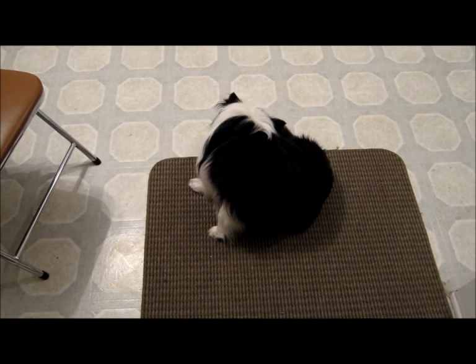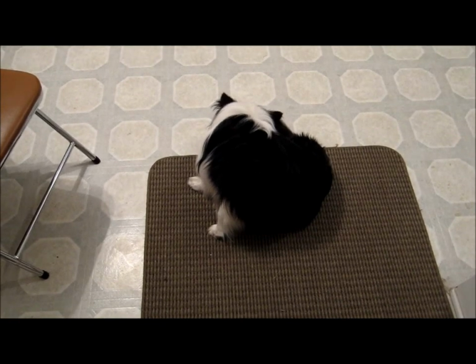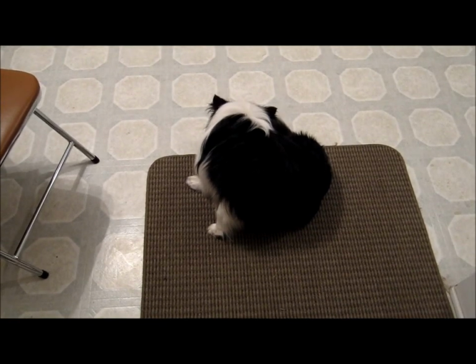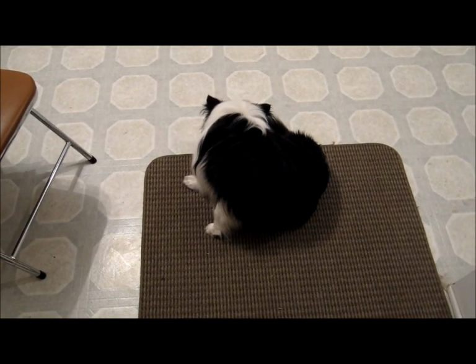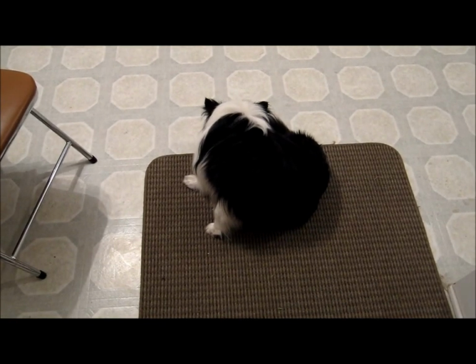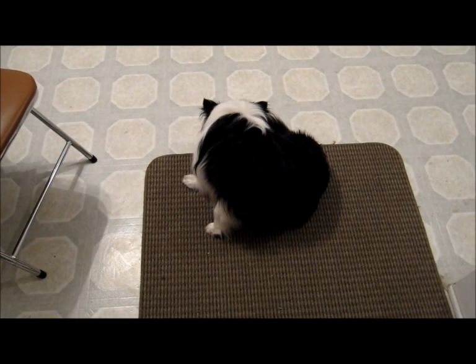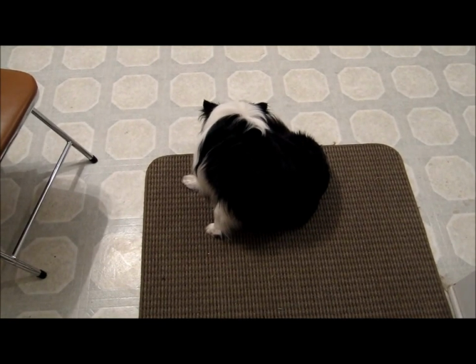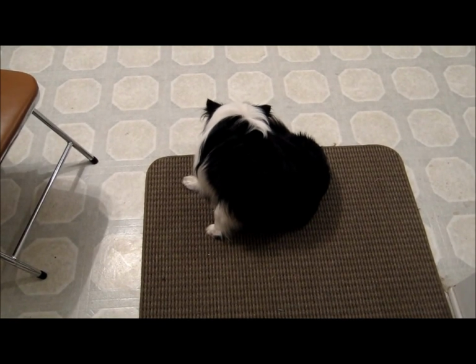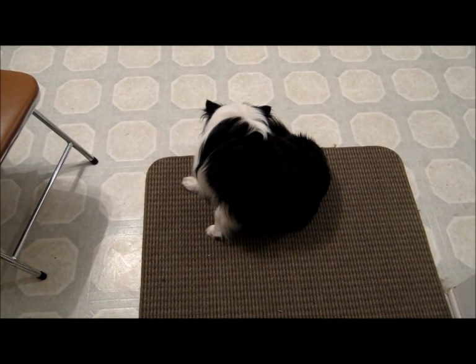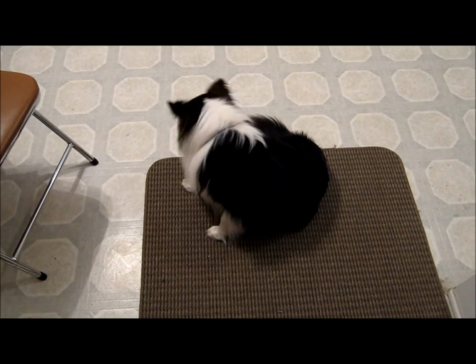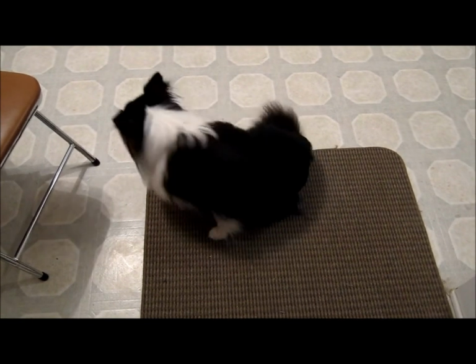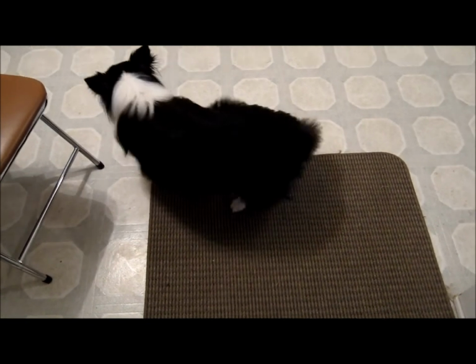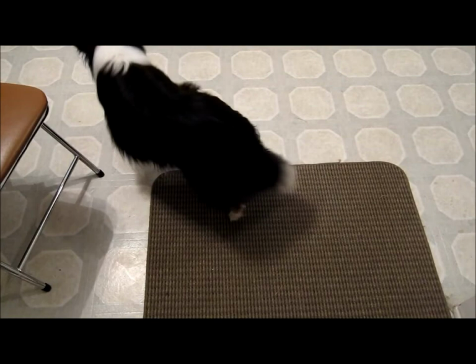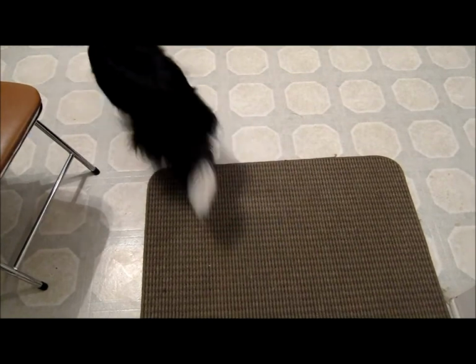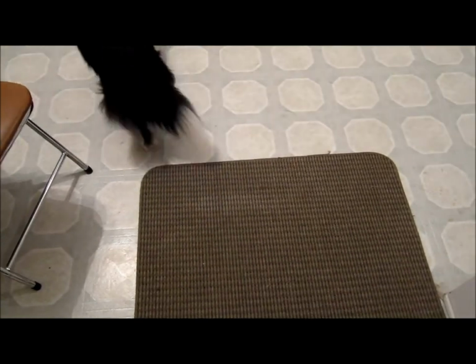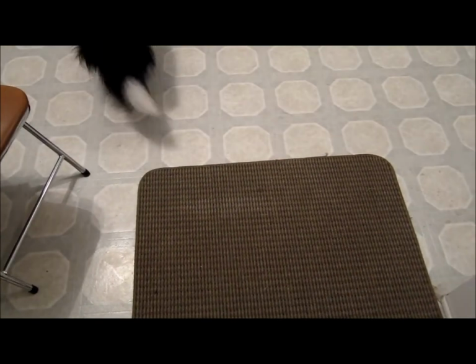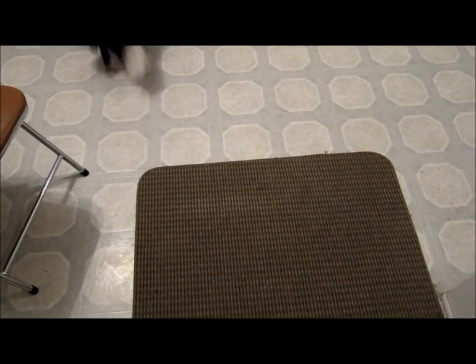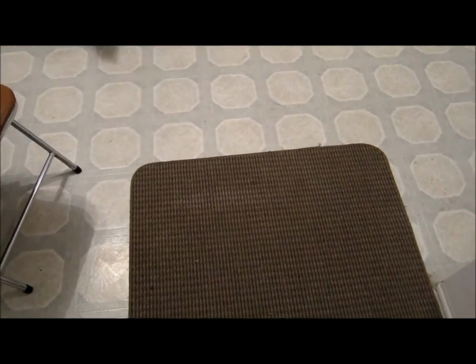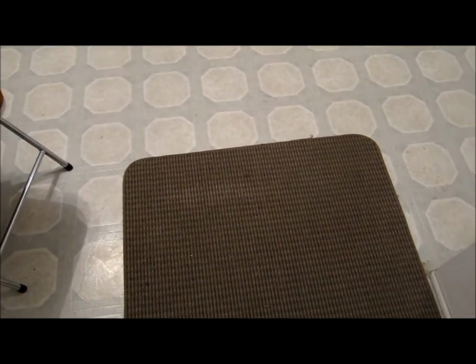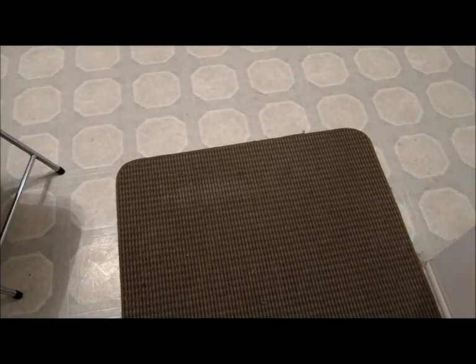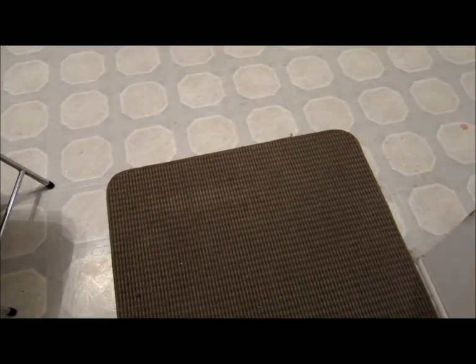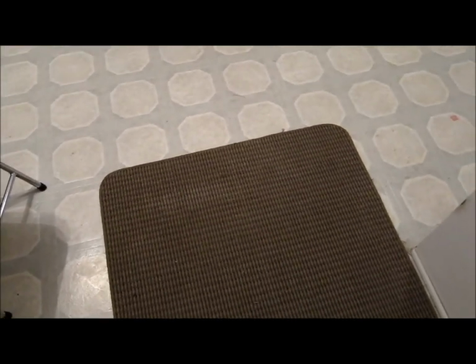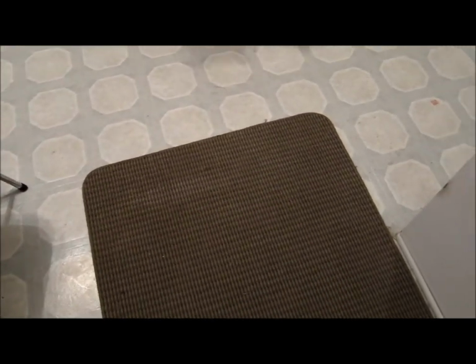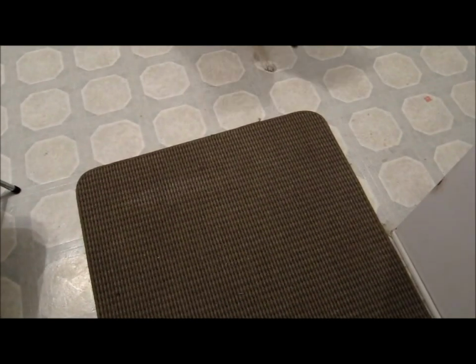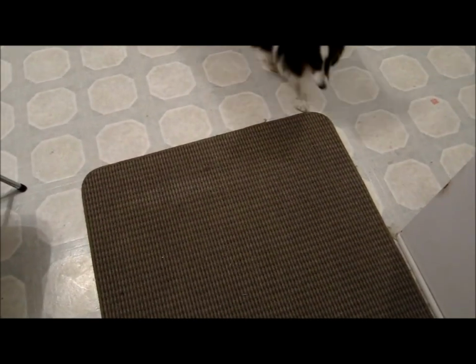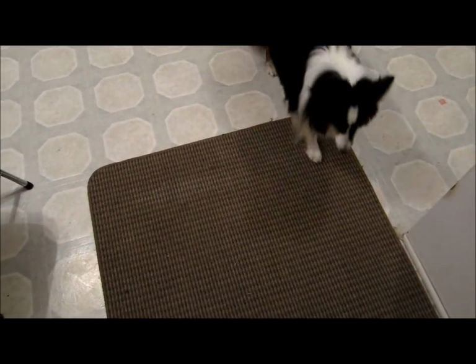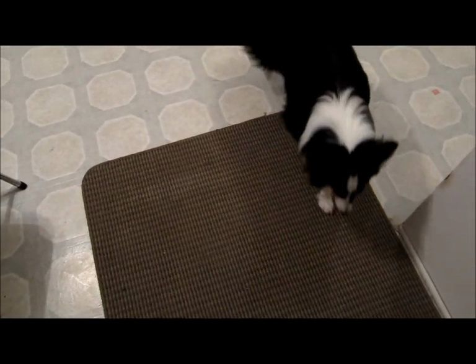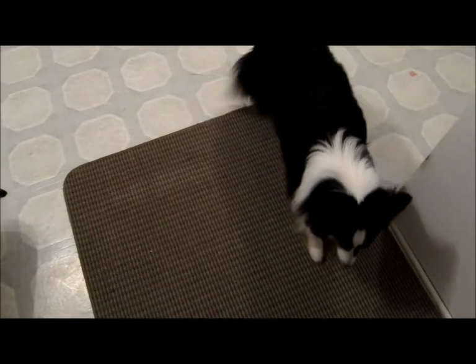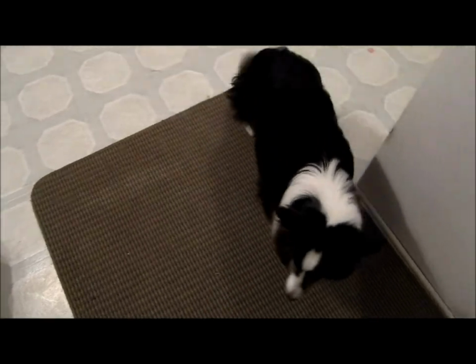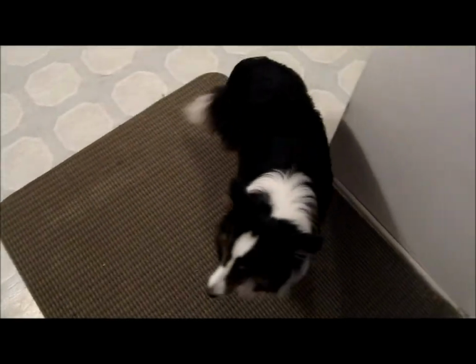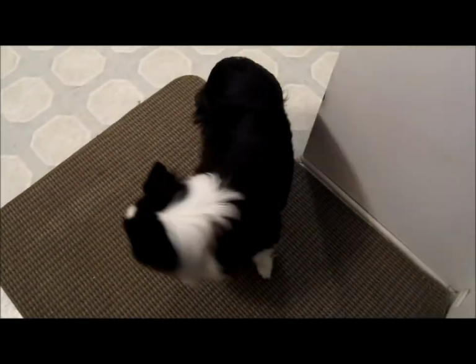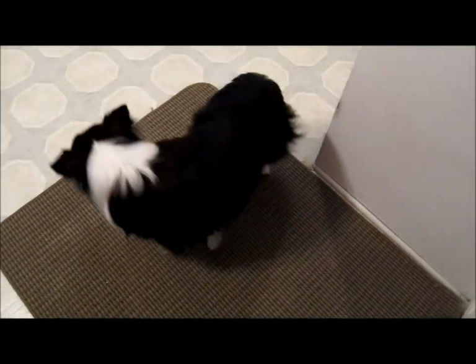Hi, this is Chelsea and this is the start of my behavioral video. This is Saku, who's running away for some reason.